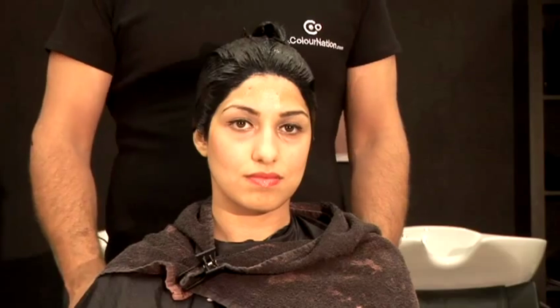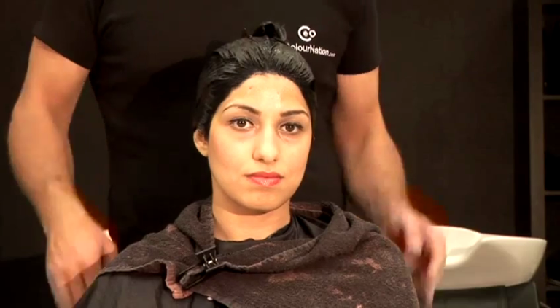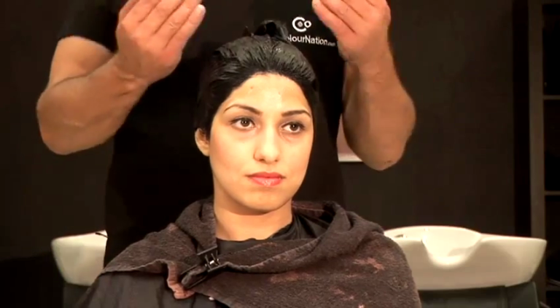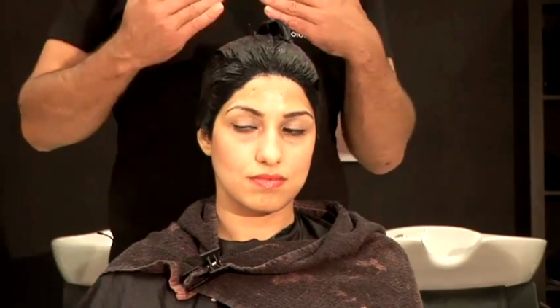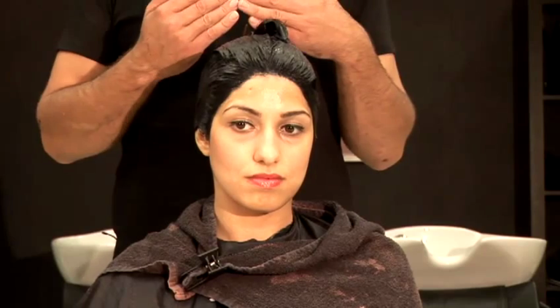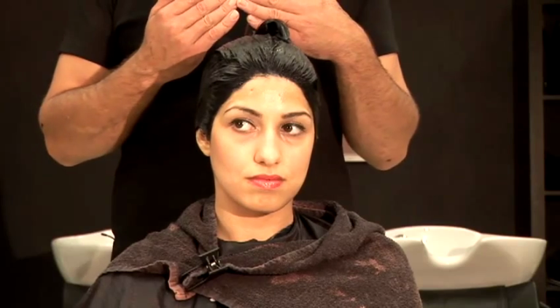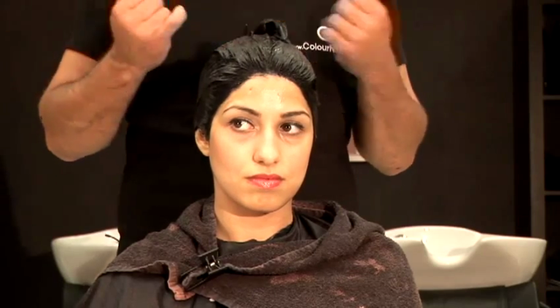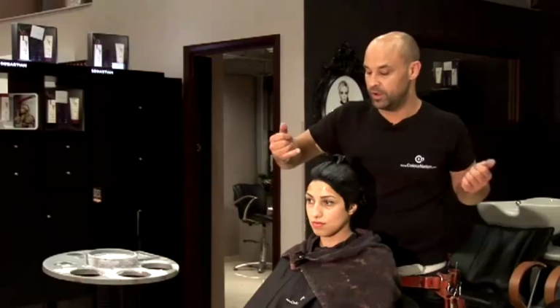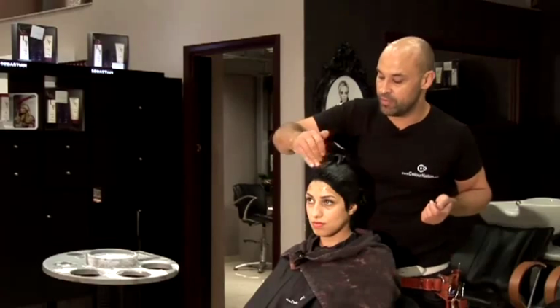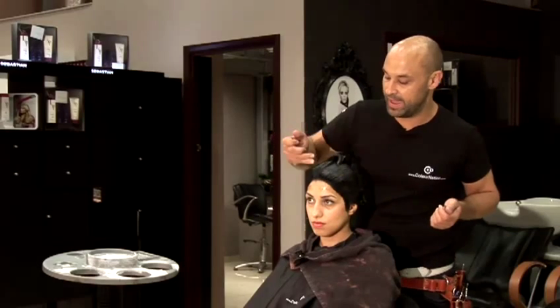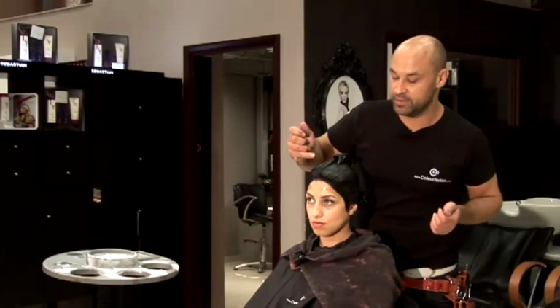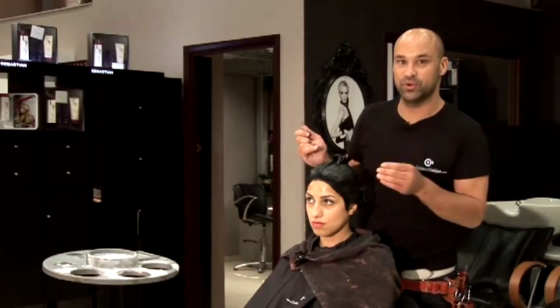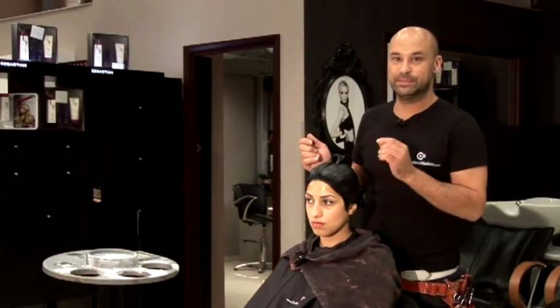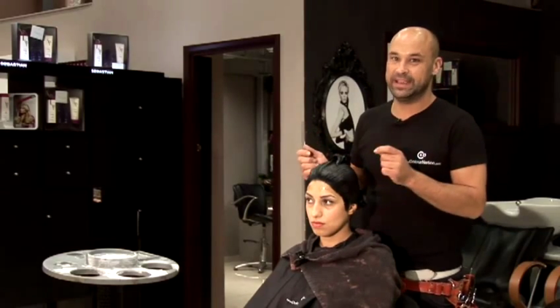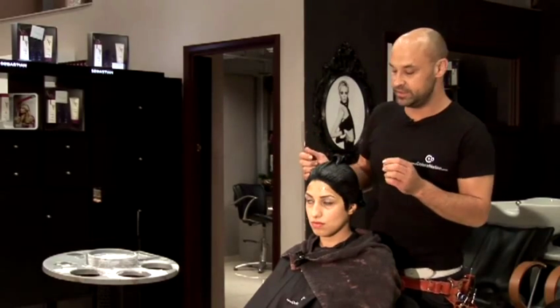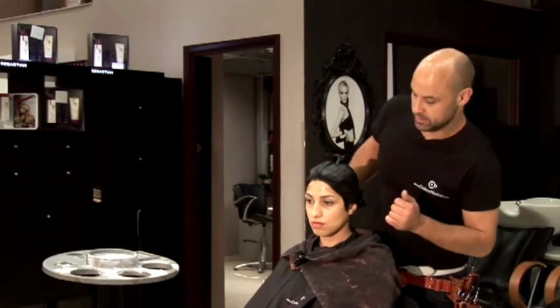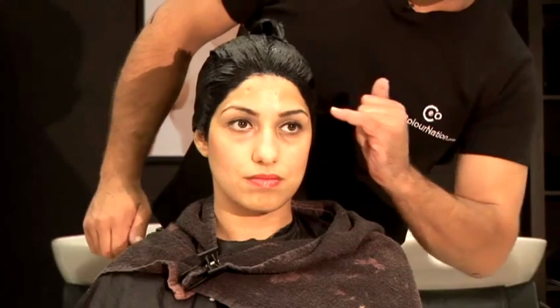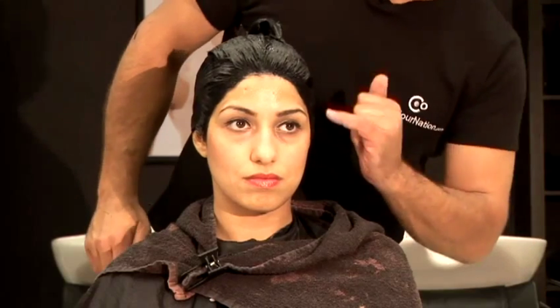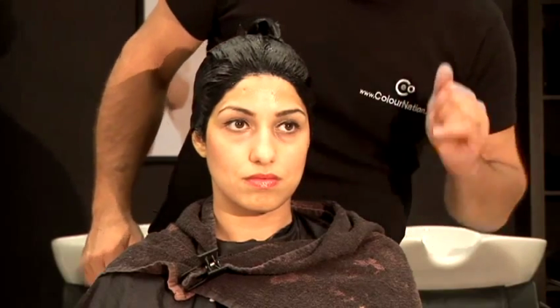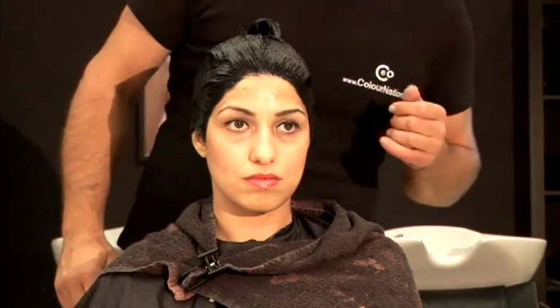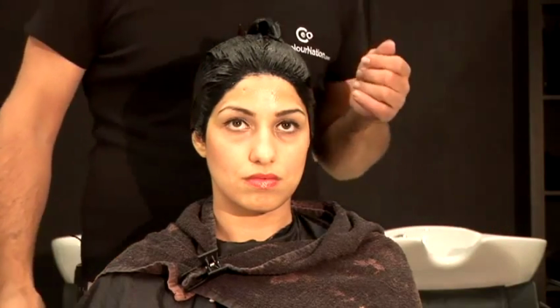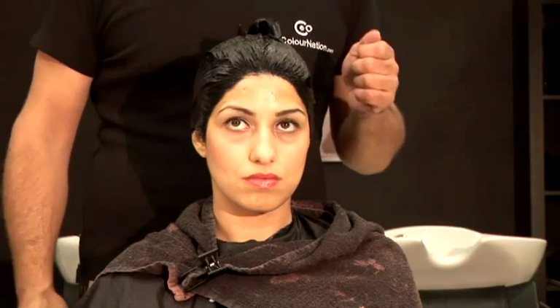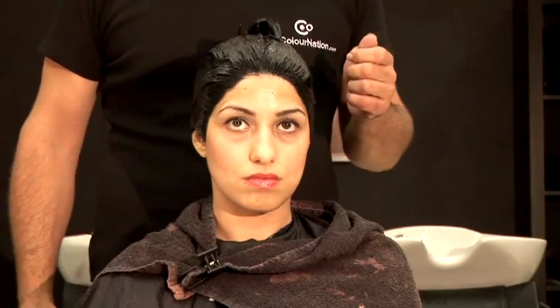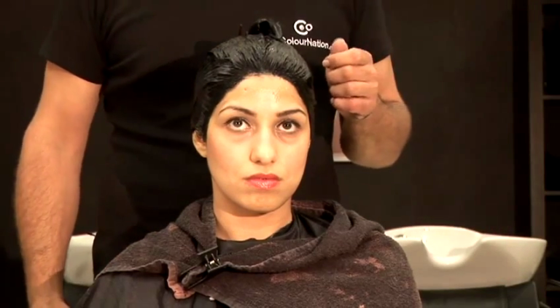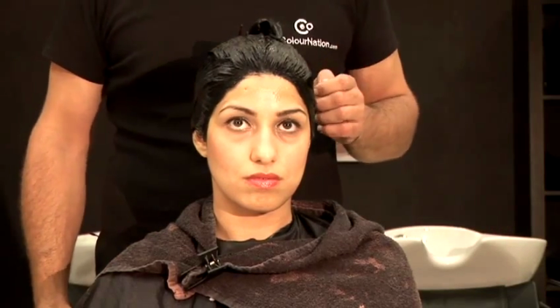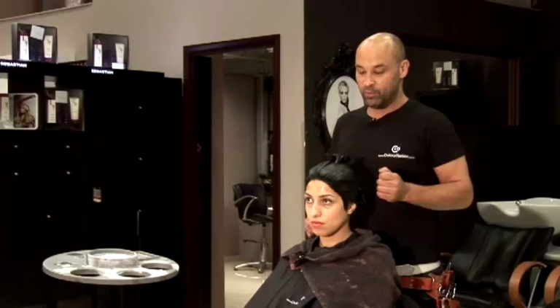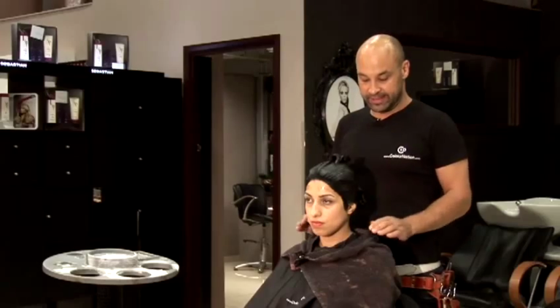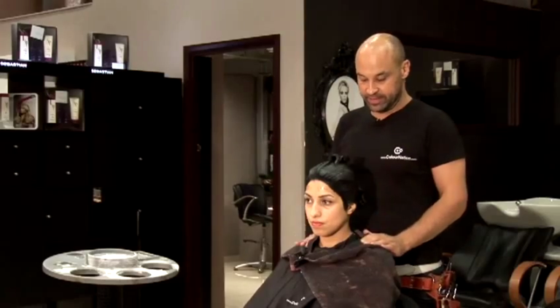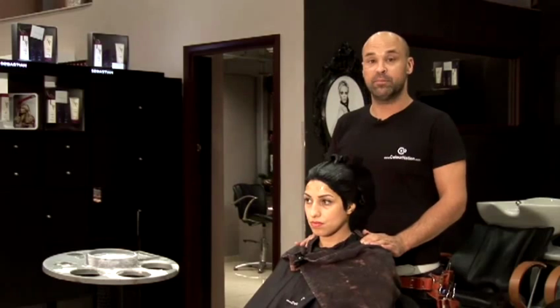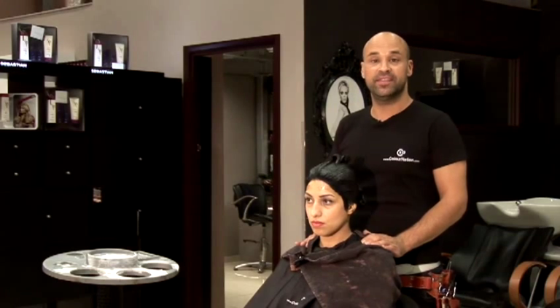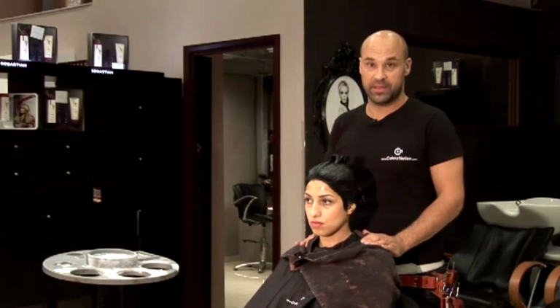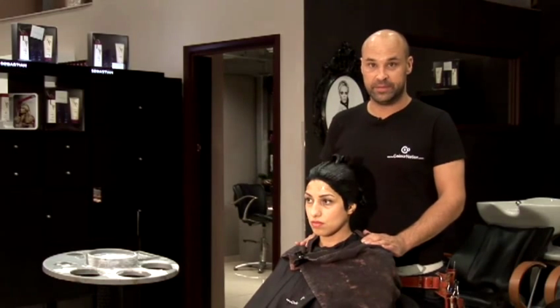I've taken my colour right through to the ends of the hair. I've gone around my hairline and made sure that it's completely covered. The oil on the hairline should be protecting the skin and we're going to let it sit and process for about 30 minutes.